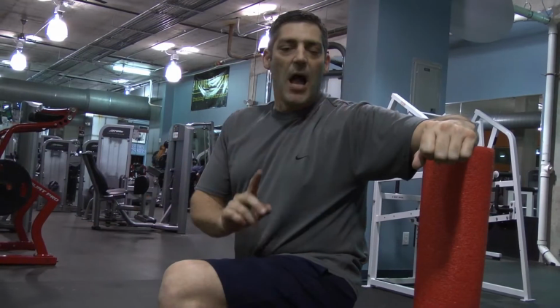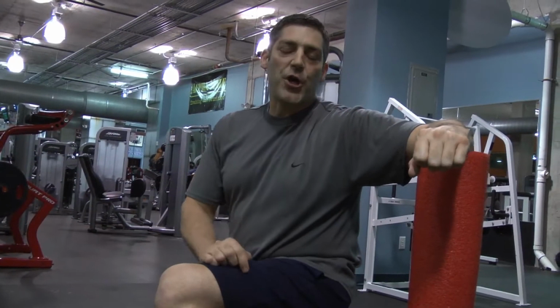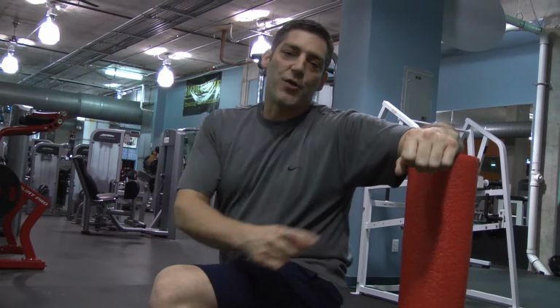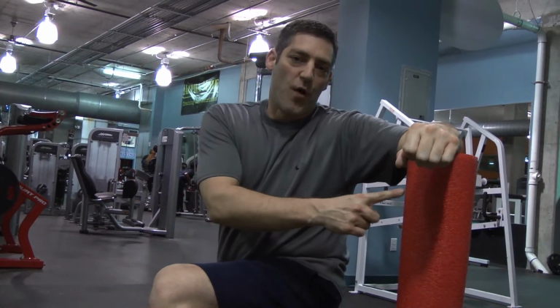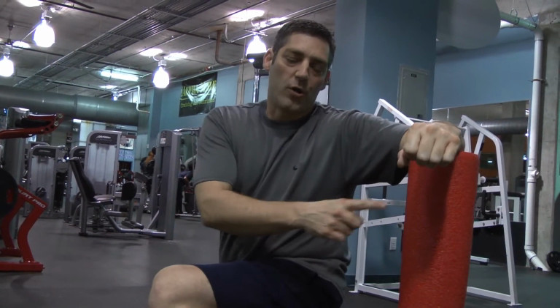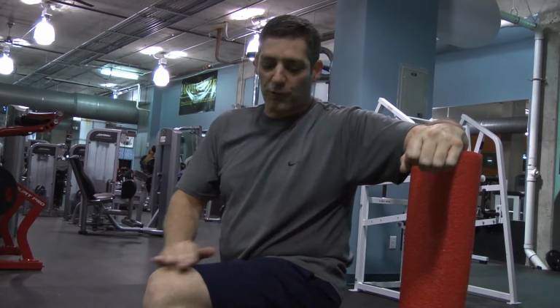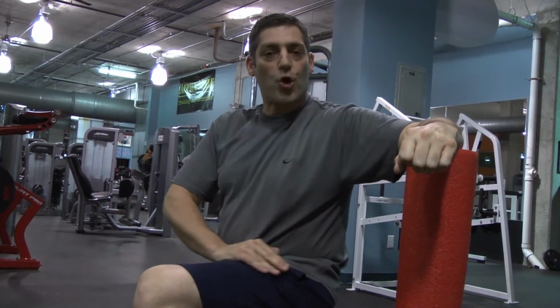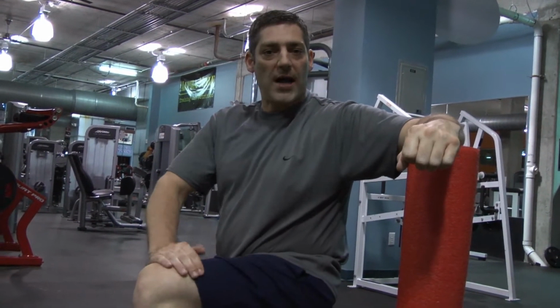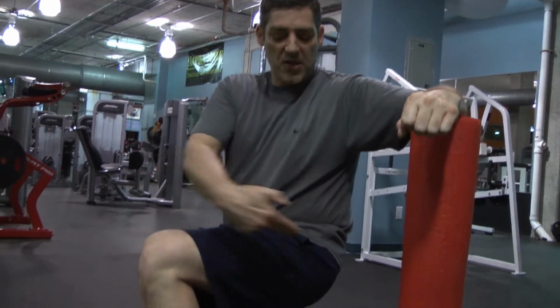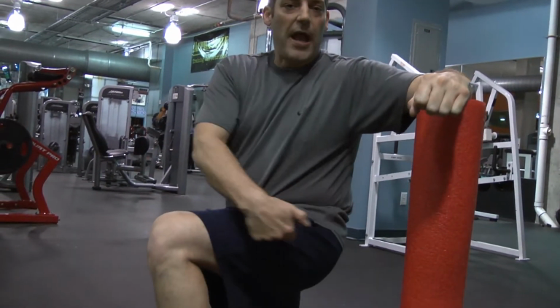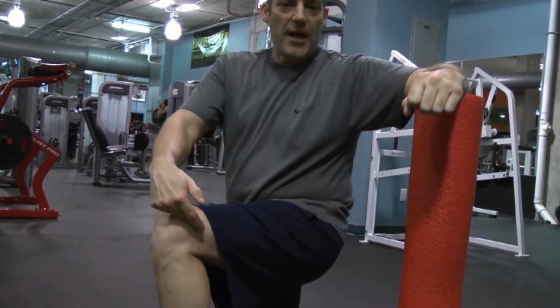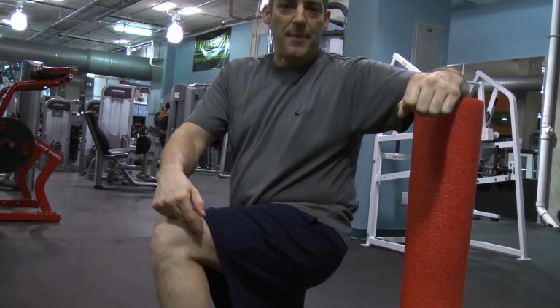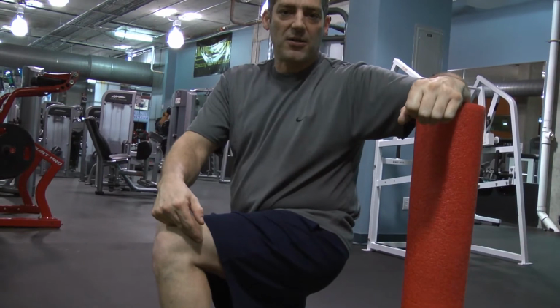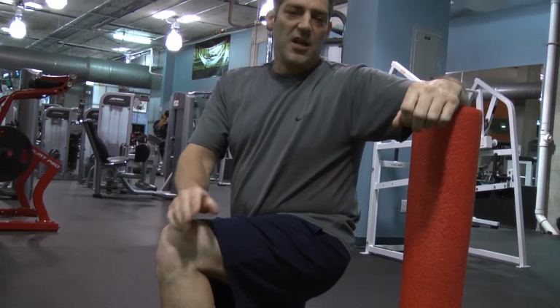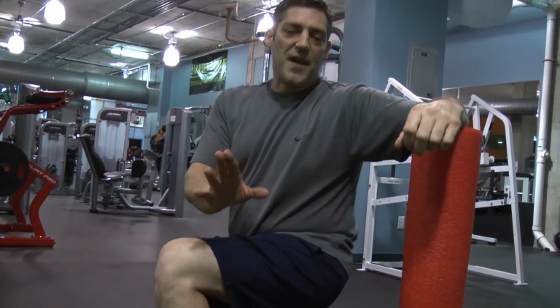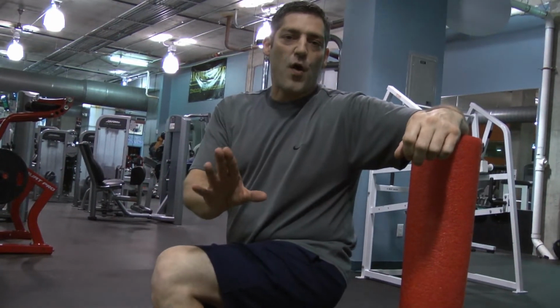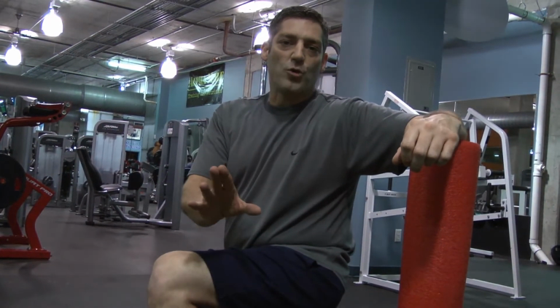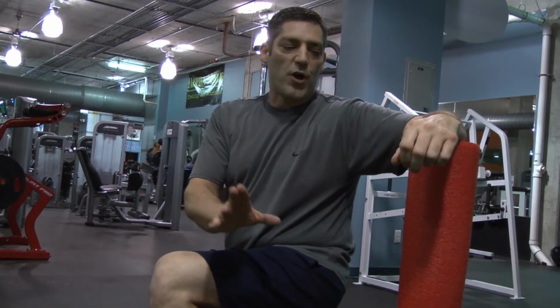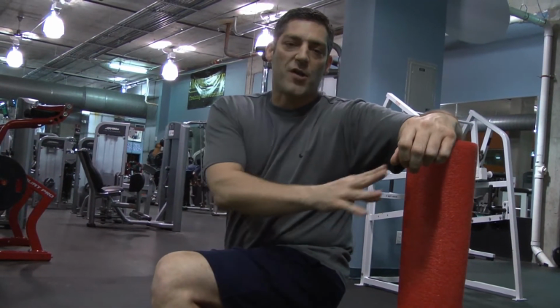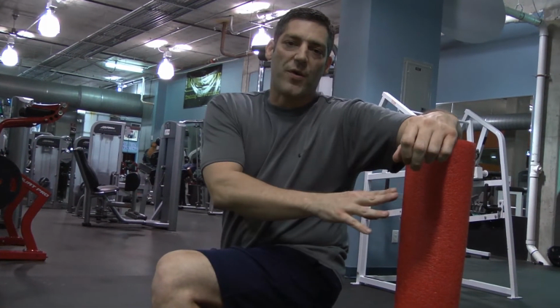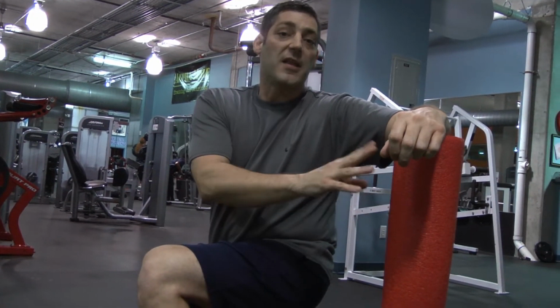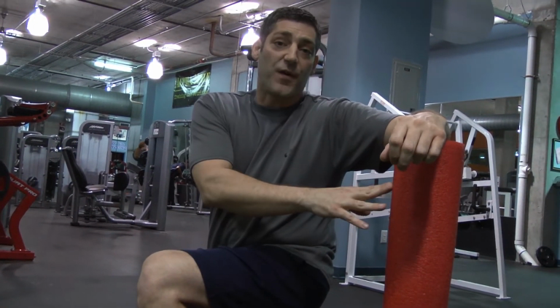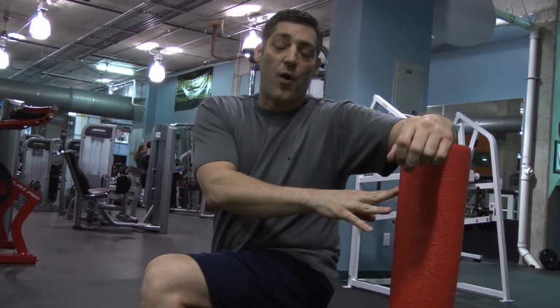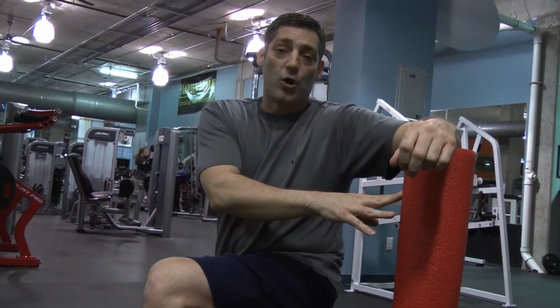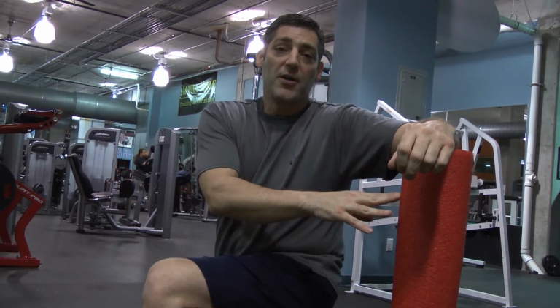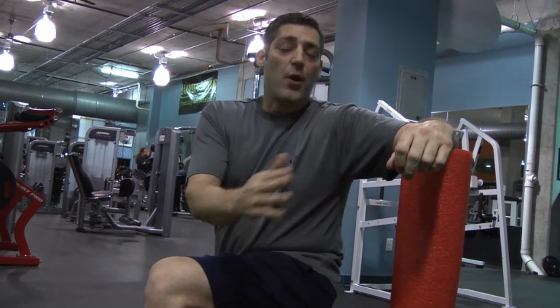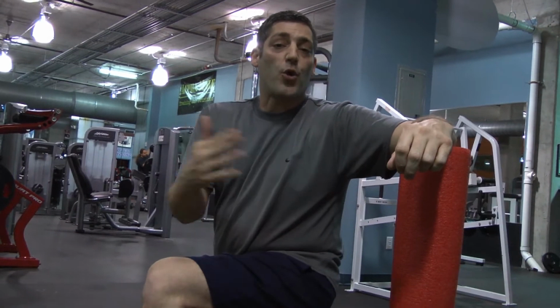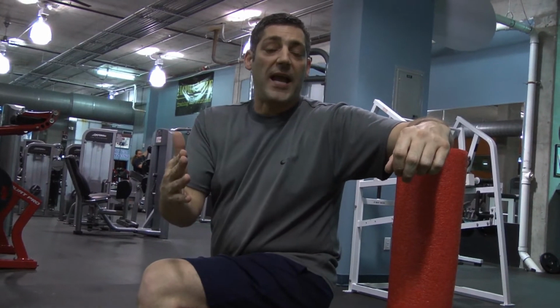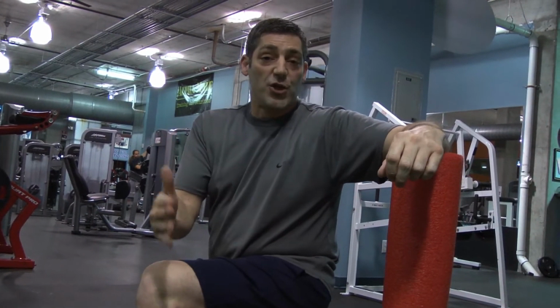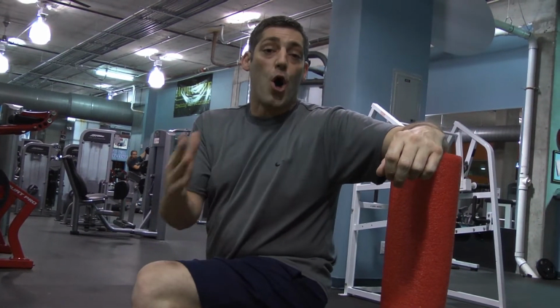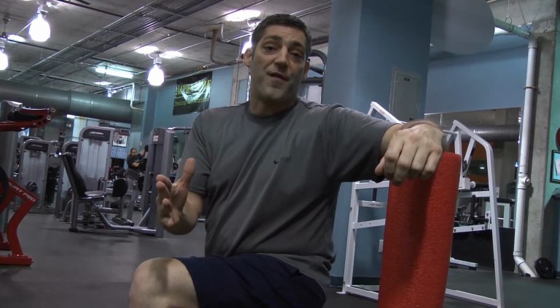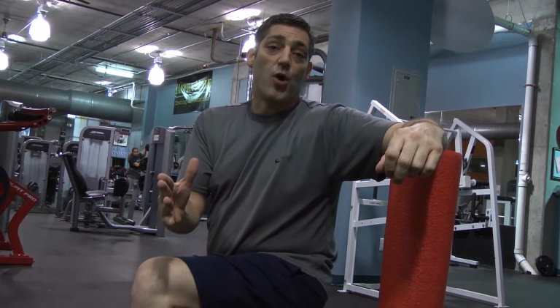I'm going to show you how to use a foam roller to roll your quads and your IT band. If you've never foam rolled before, you want to start with a less firm foam roller and work your way to a harder foam roller.